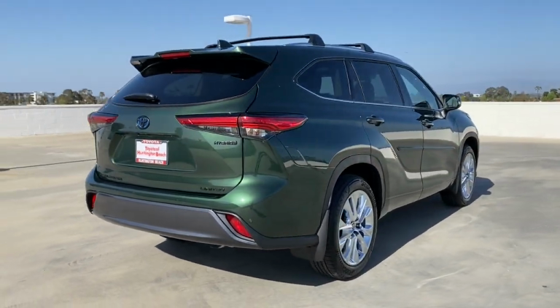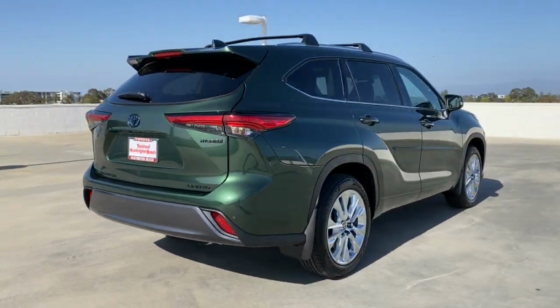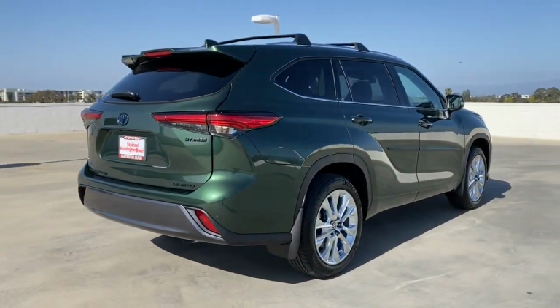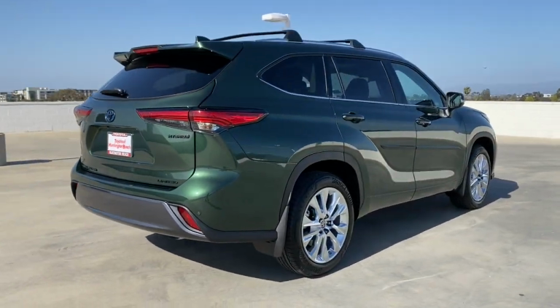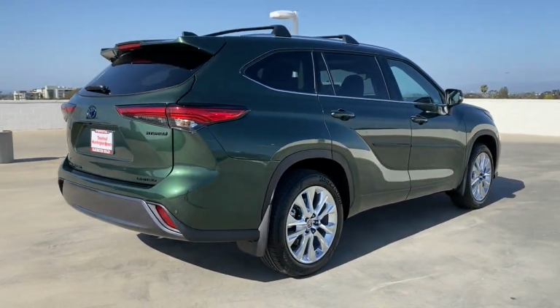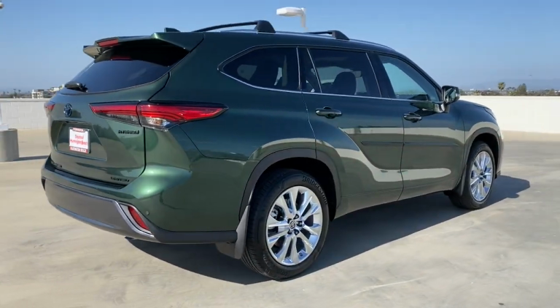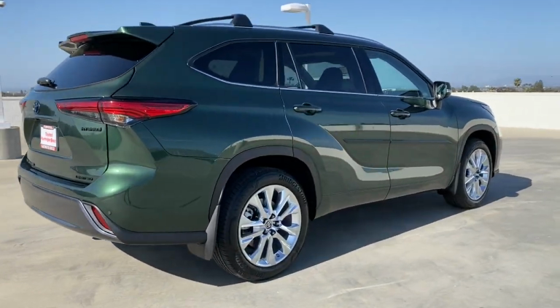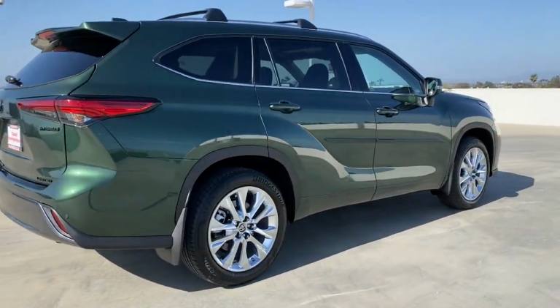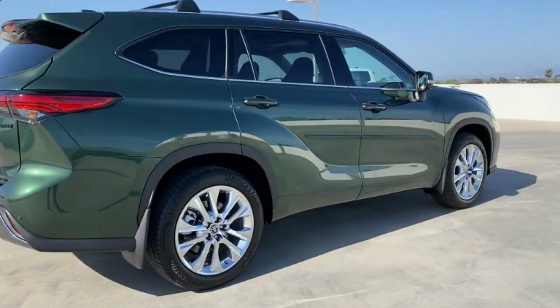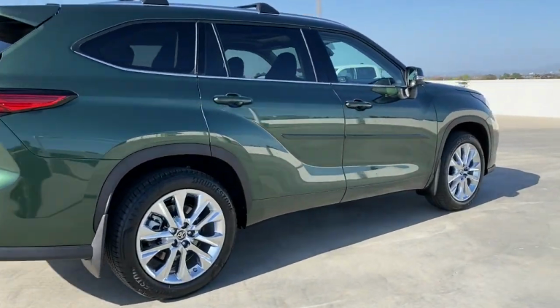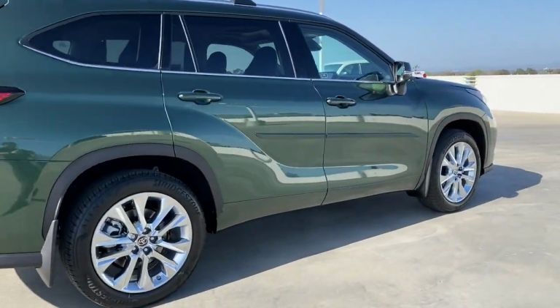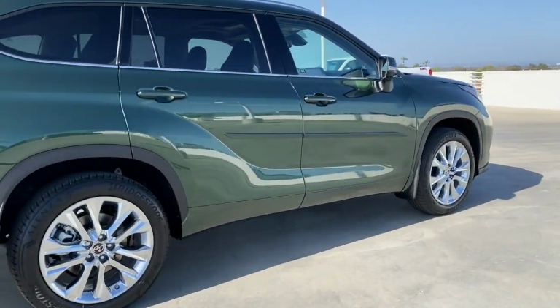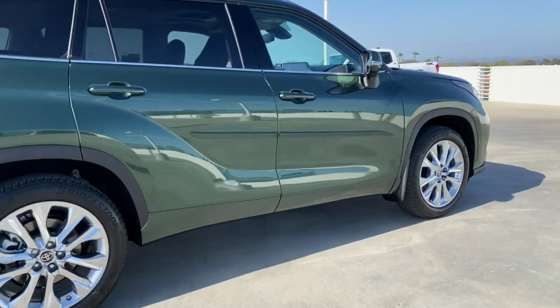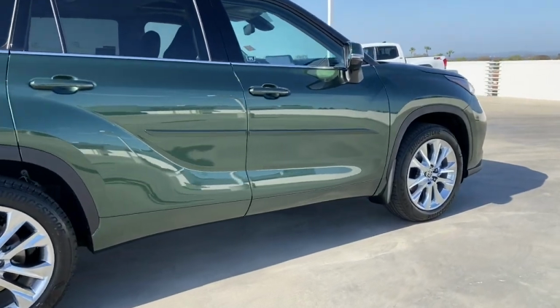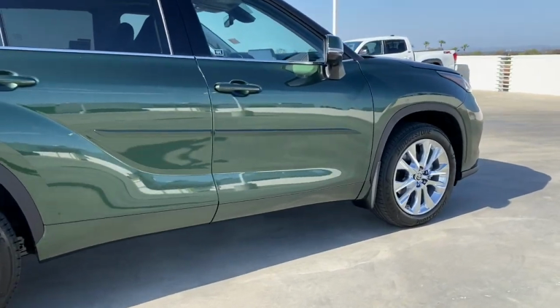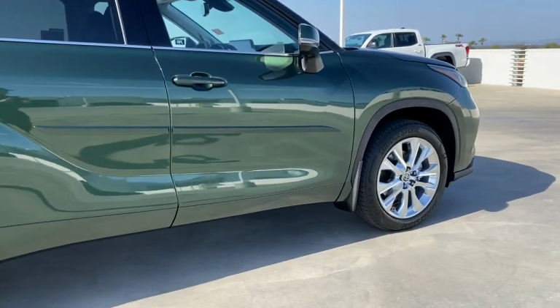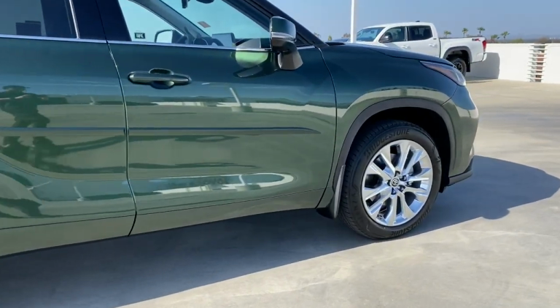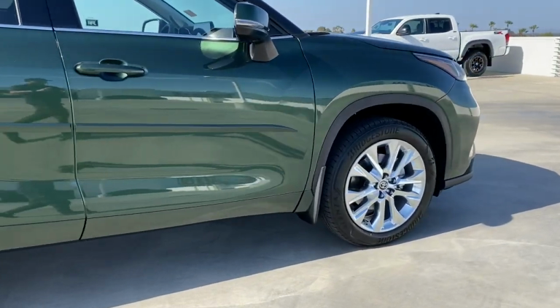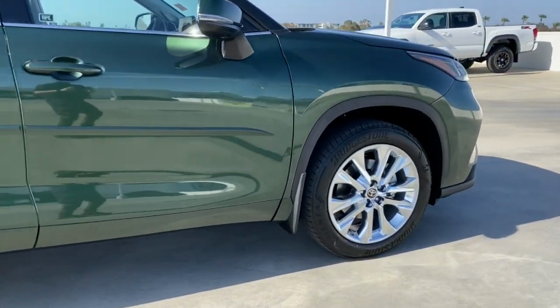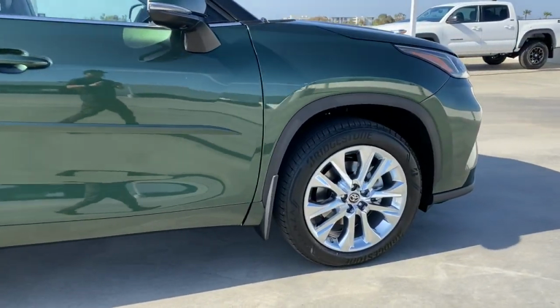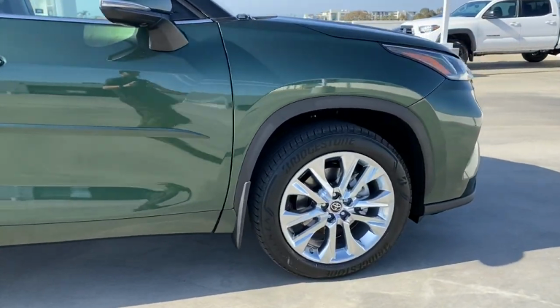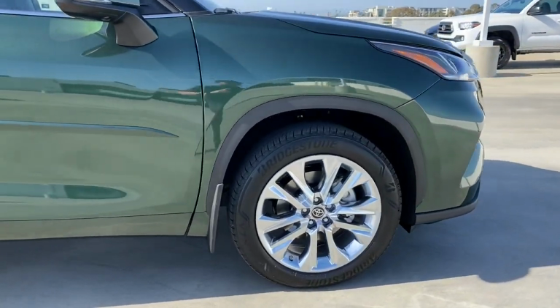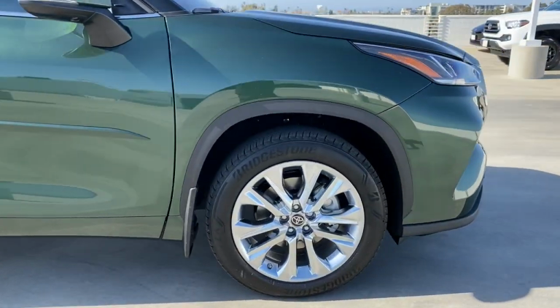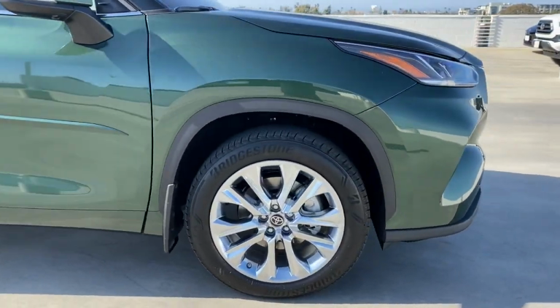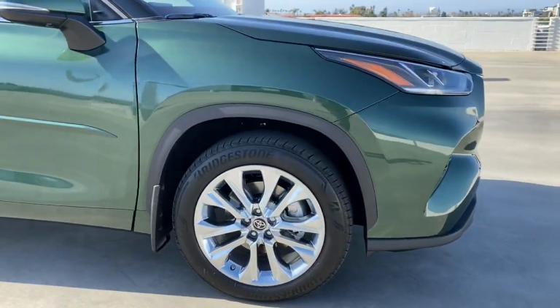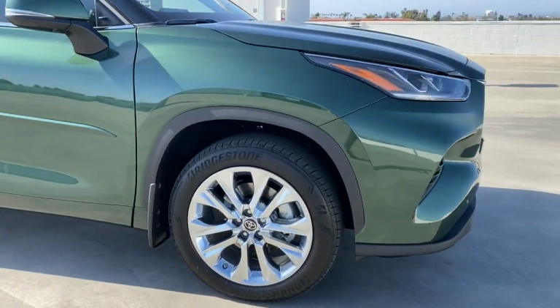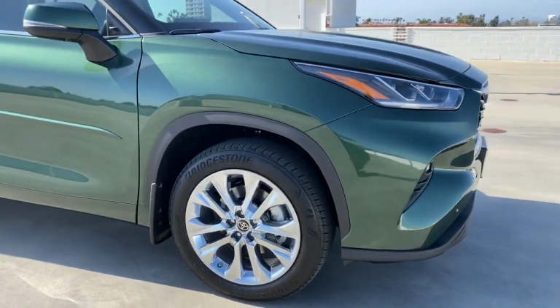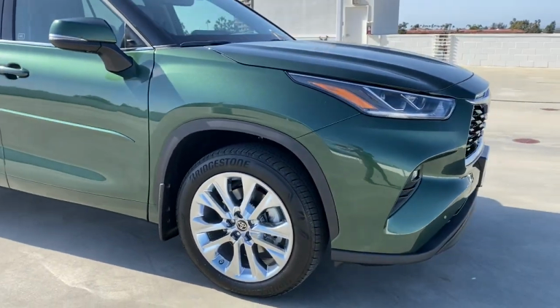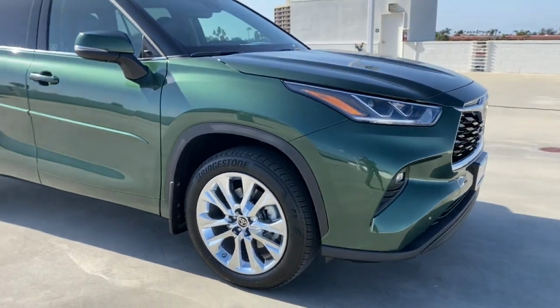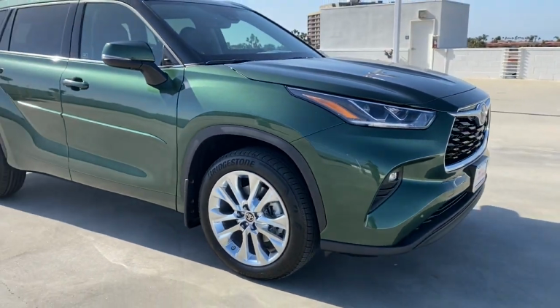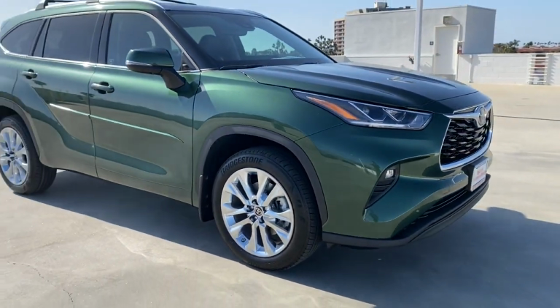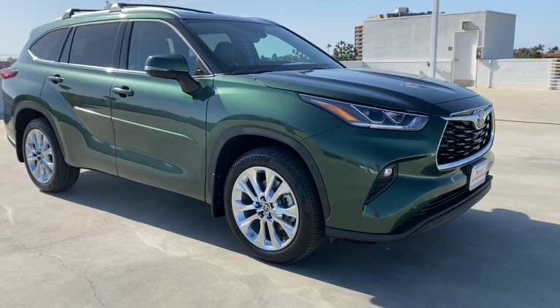This reliable and efficient crossover will help you navigate every adventure with ease. These are just some of the great options this vehicle comes with.